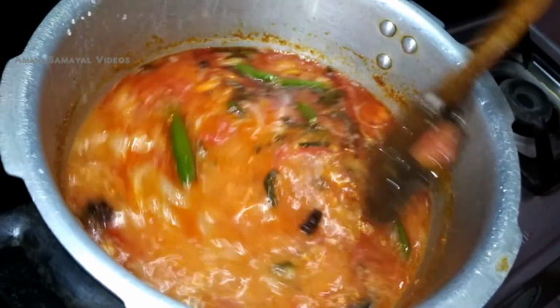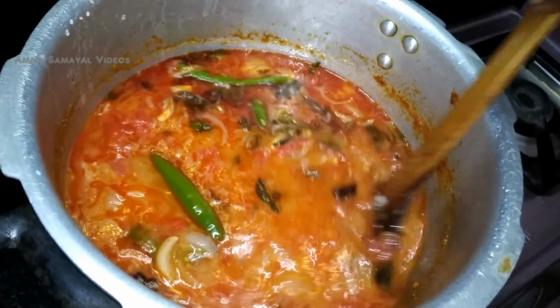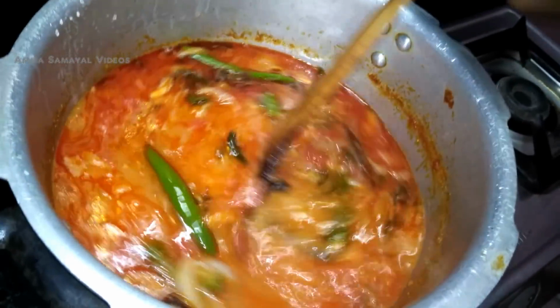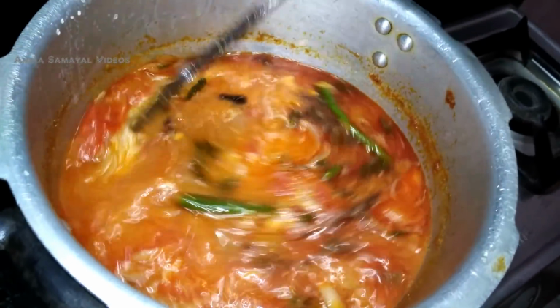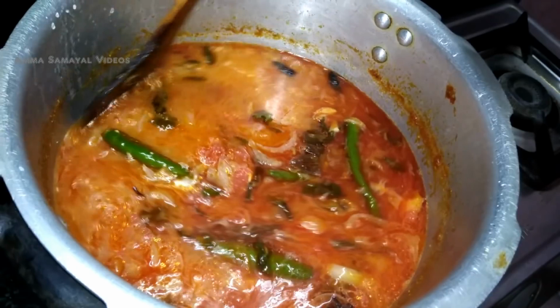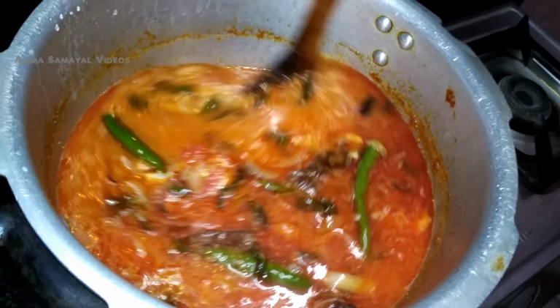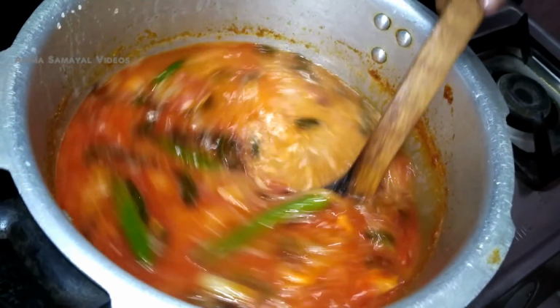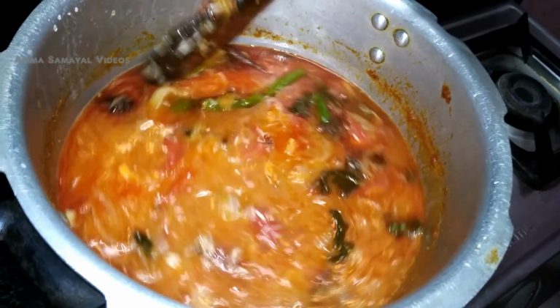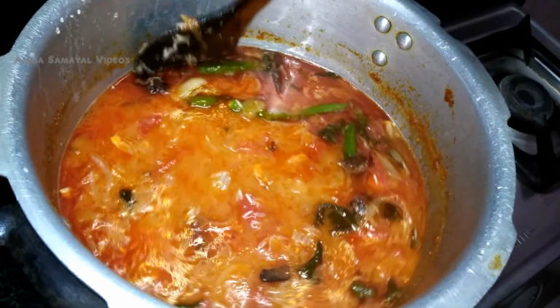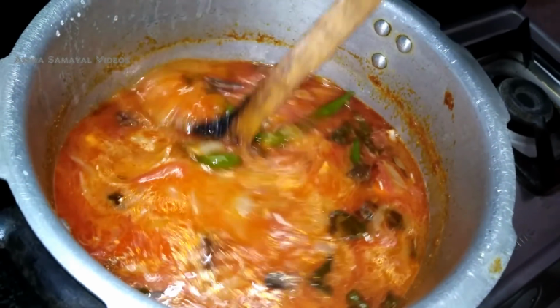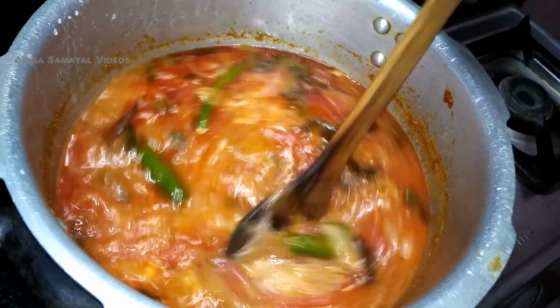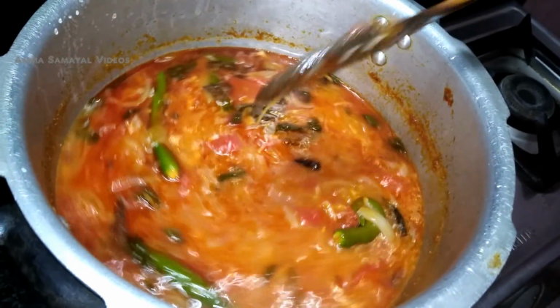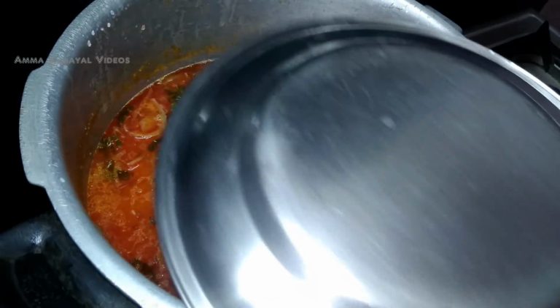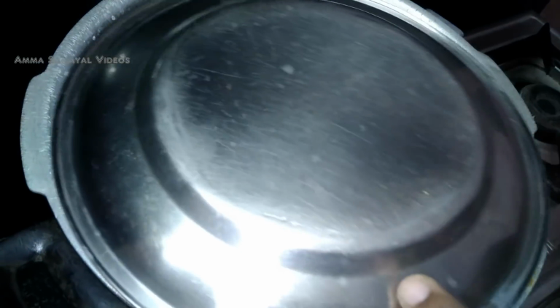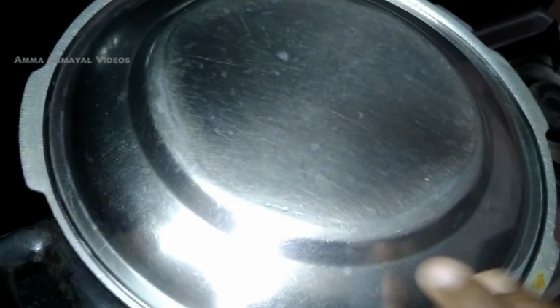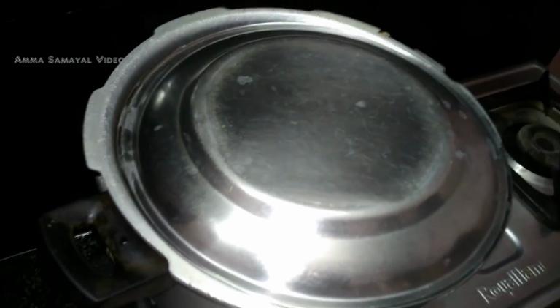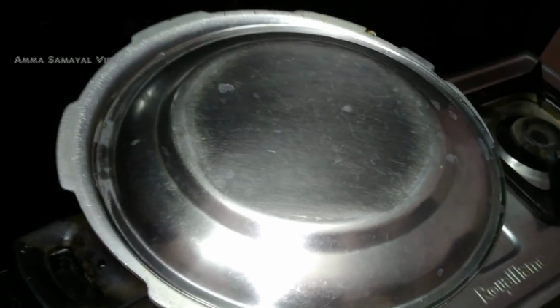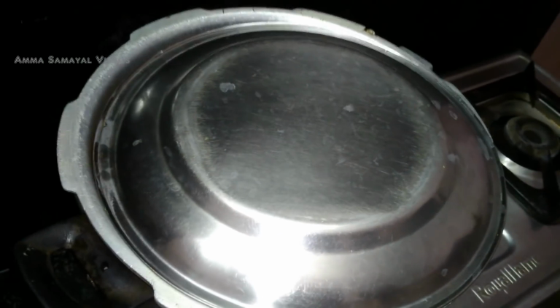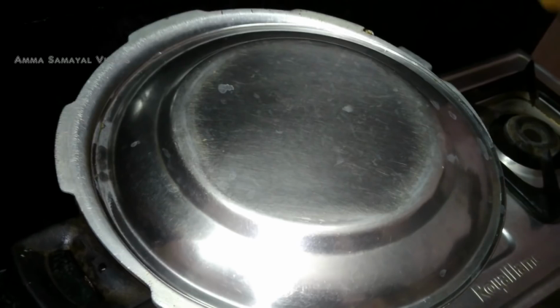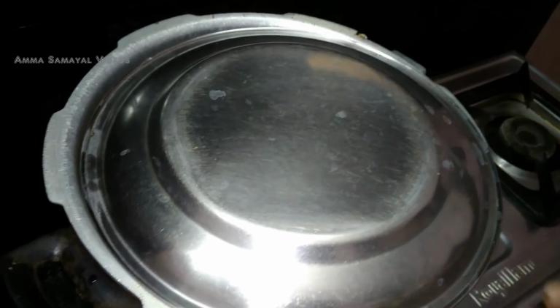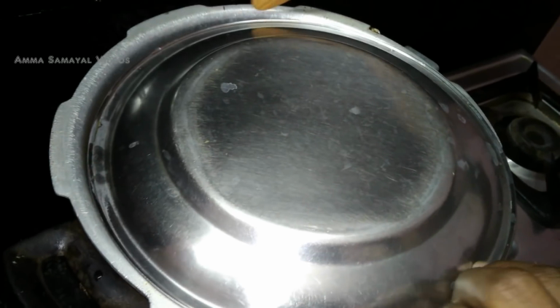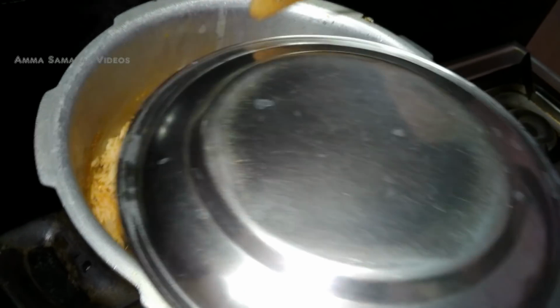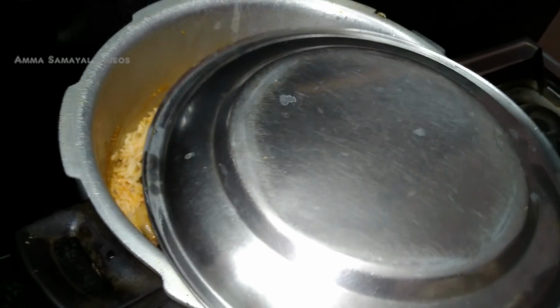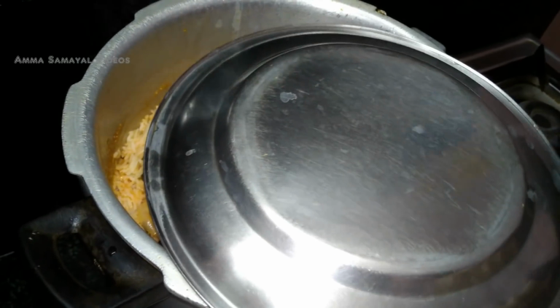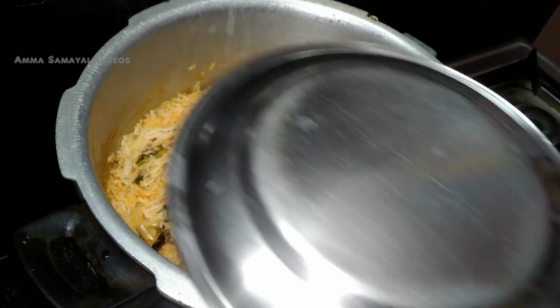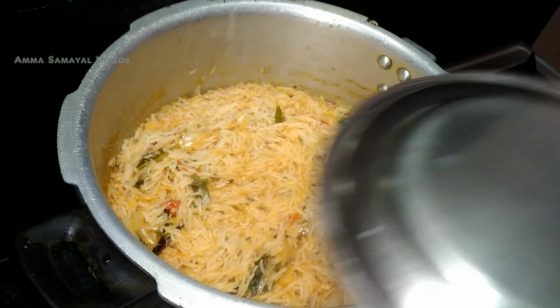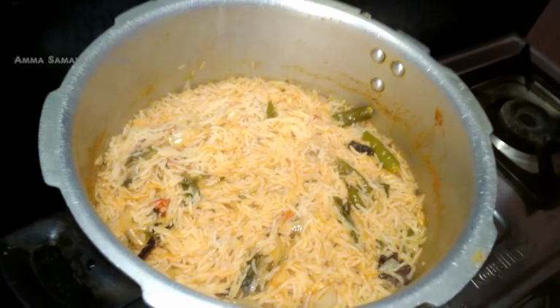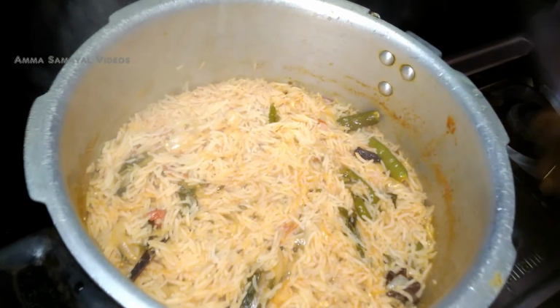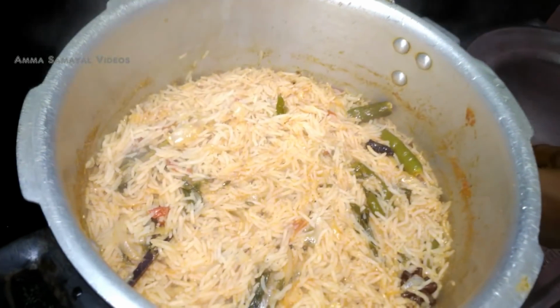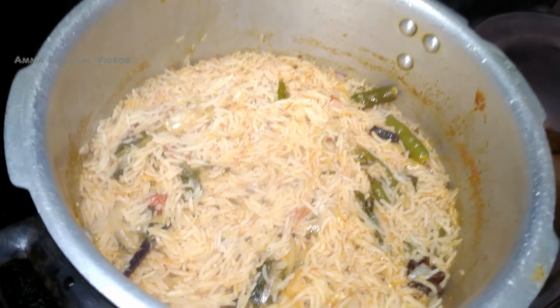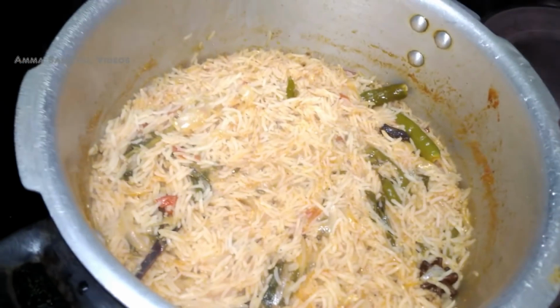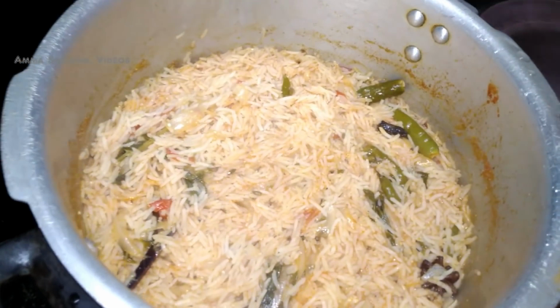Now we have to cook it for 3-4 minutes. After 3-4 minutes, we have to make it ready for 10 minutes. Now we have to open it. Look, it's super. It's correct.